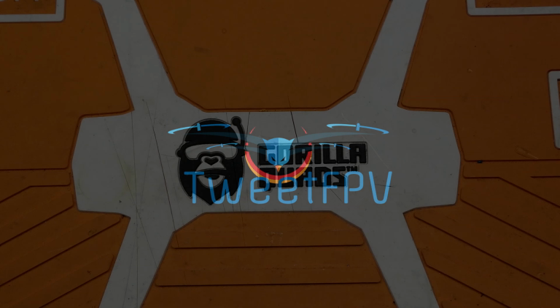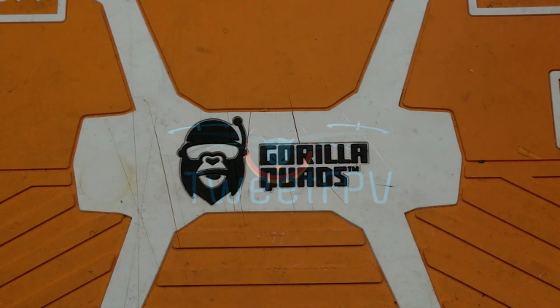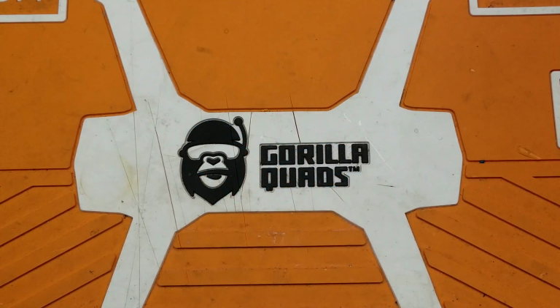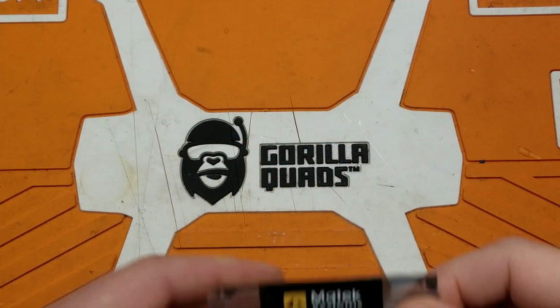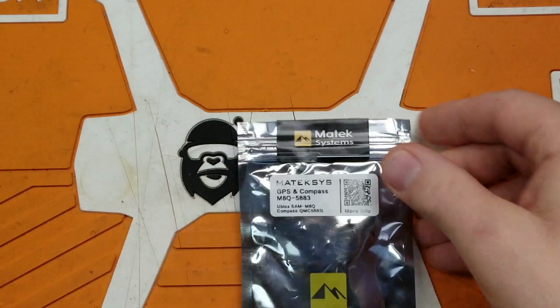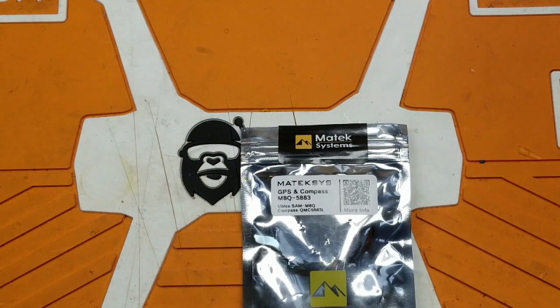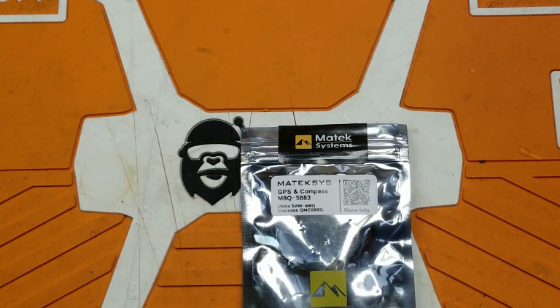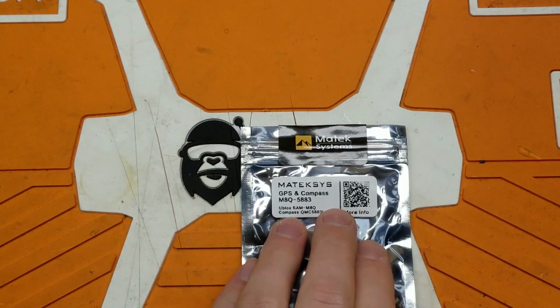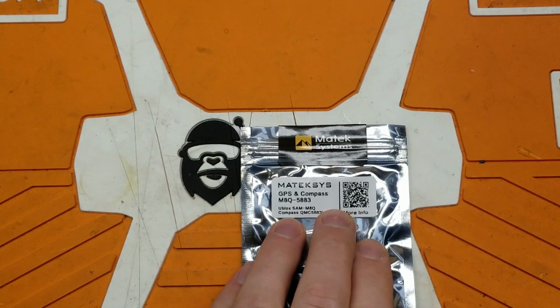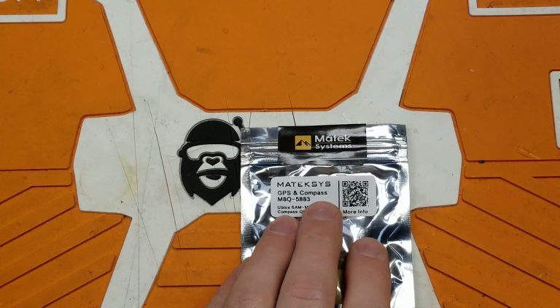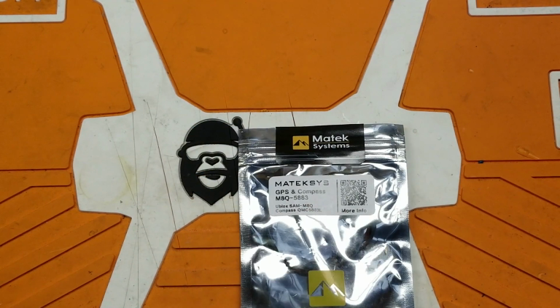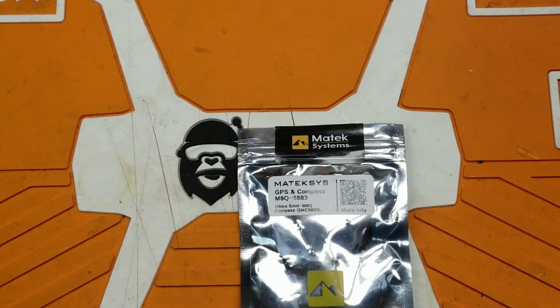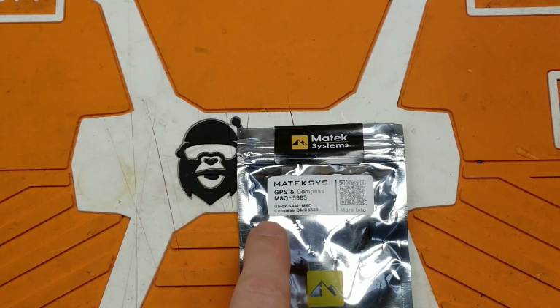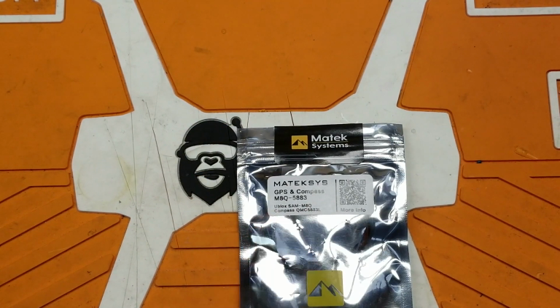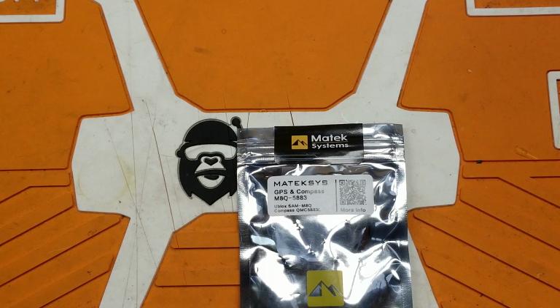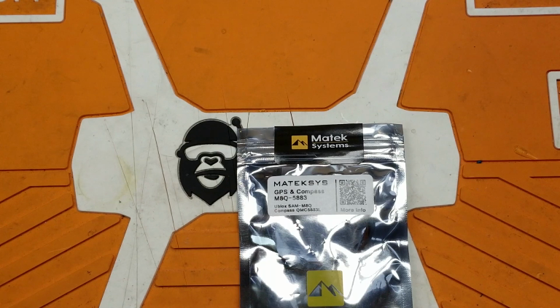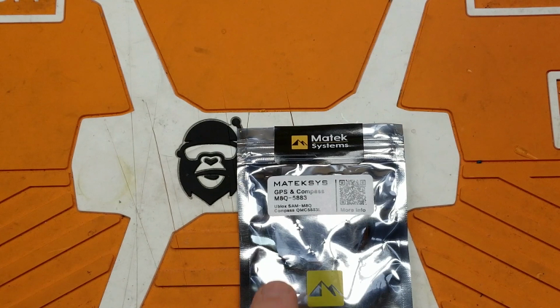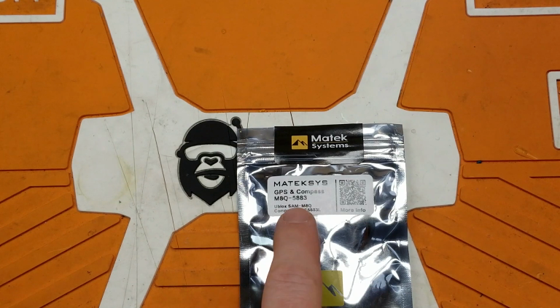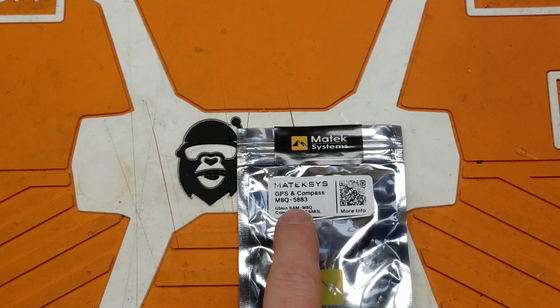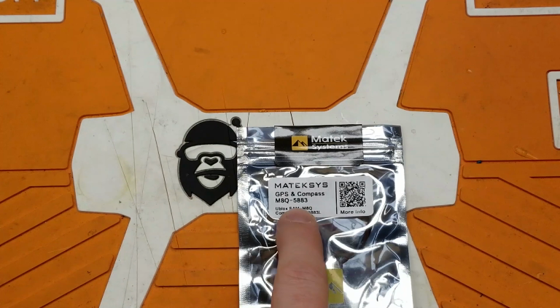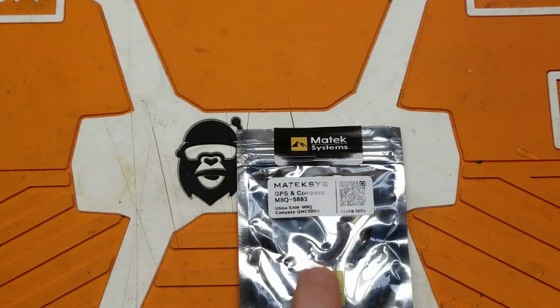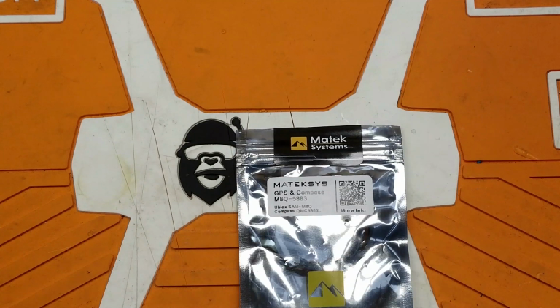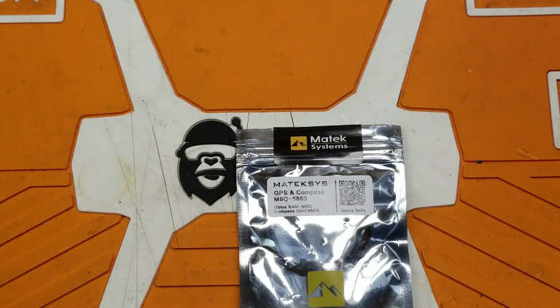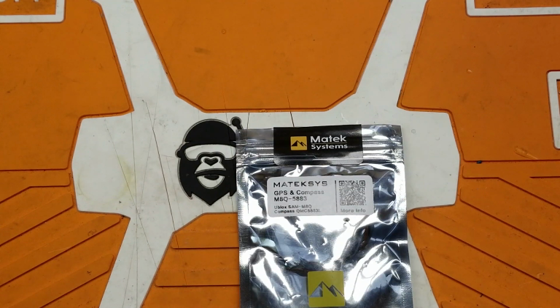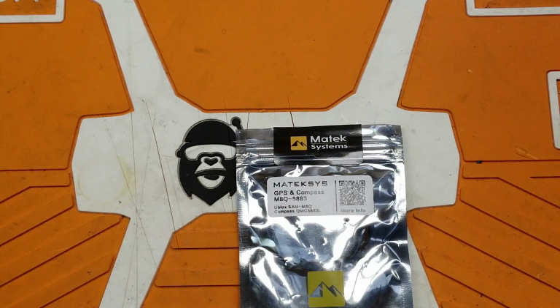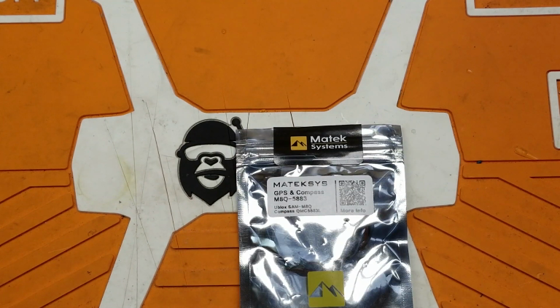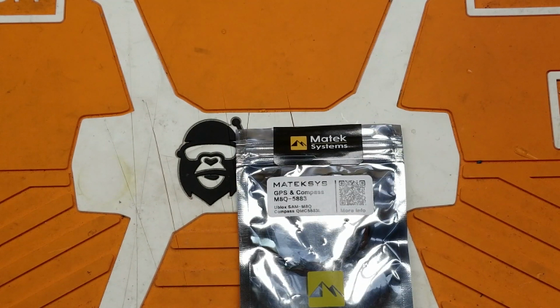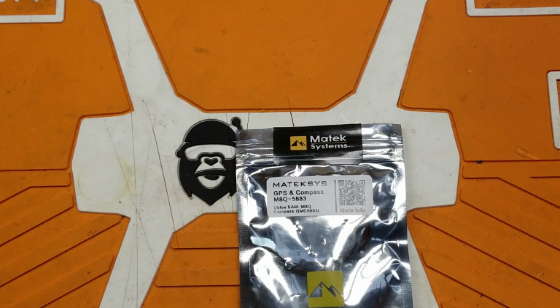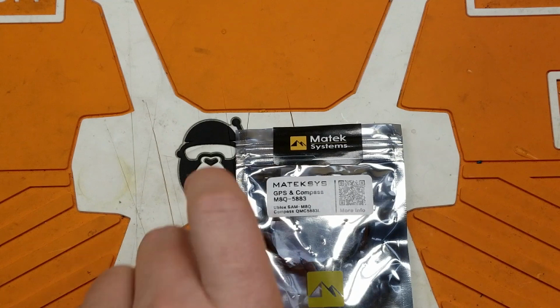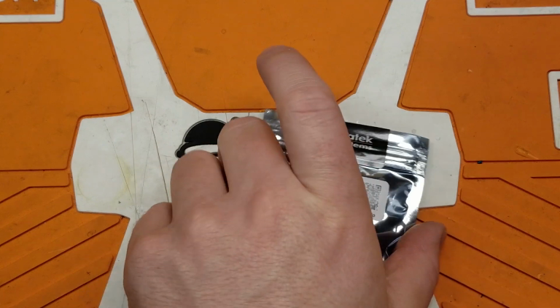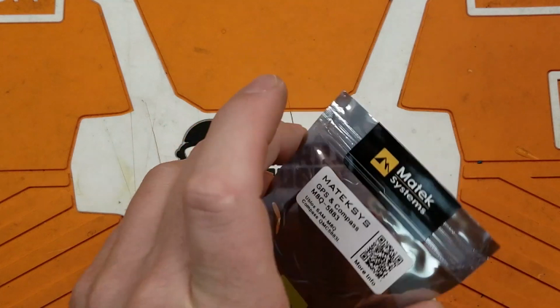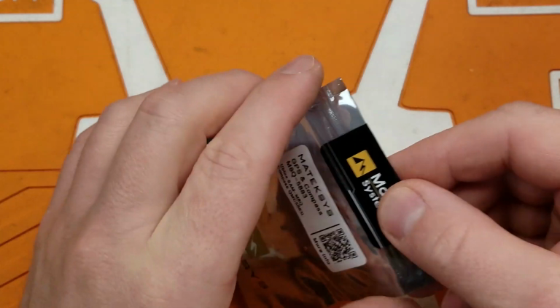Welcome back to the channel. Today I have another product from Banggood. This is the Matex GPS and Compass M8Q 5883 GPS Compass Module from Matex.